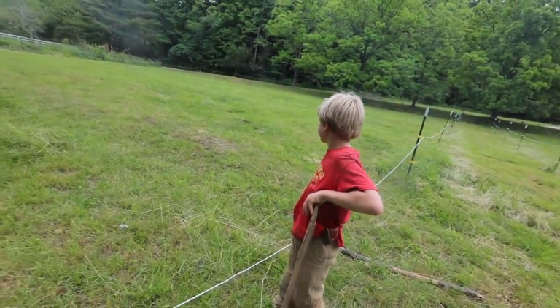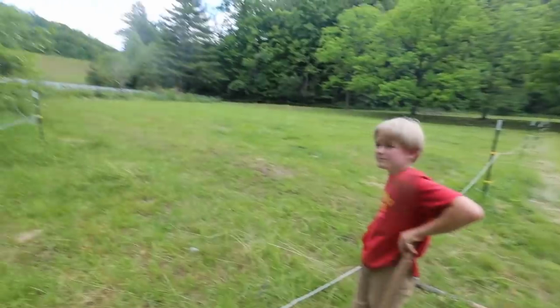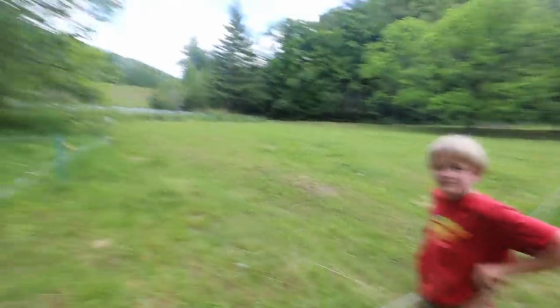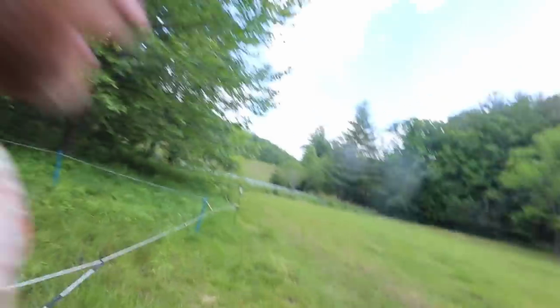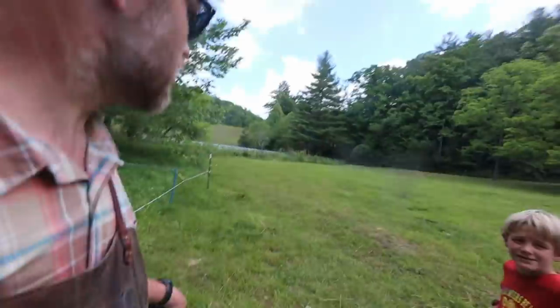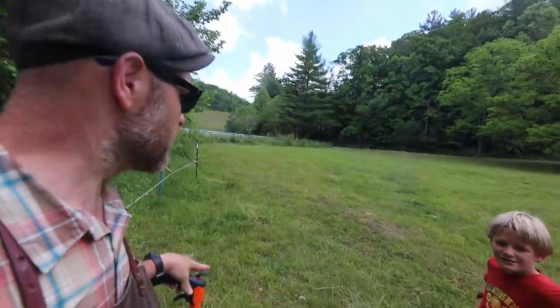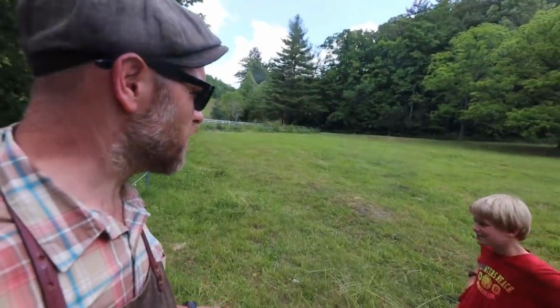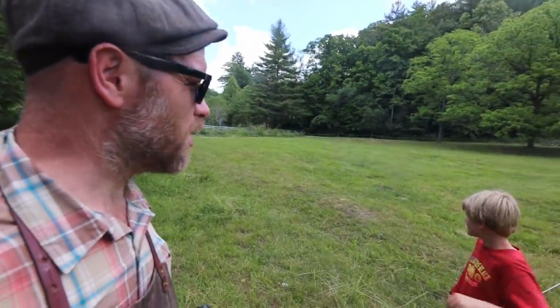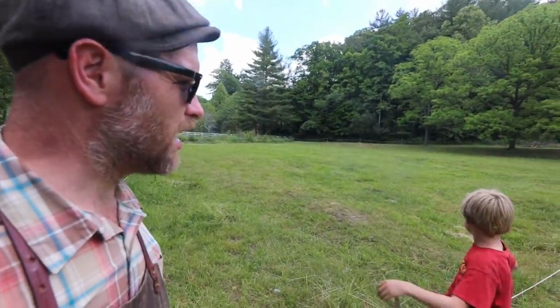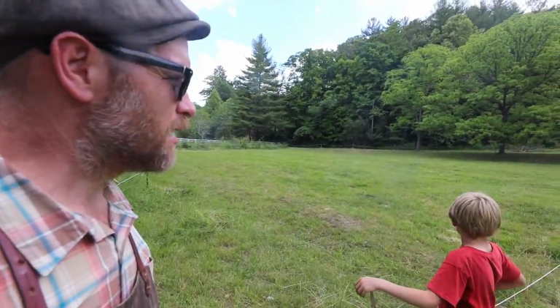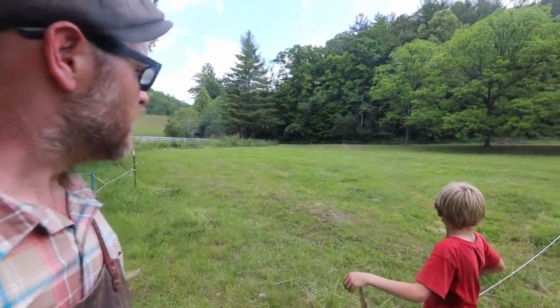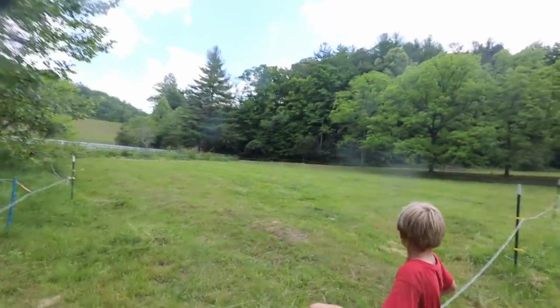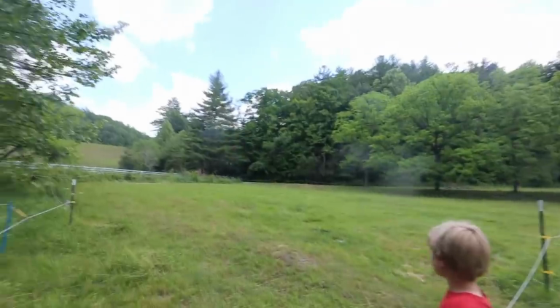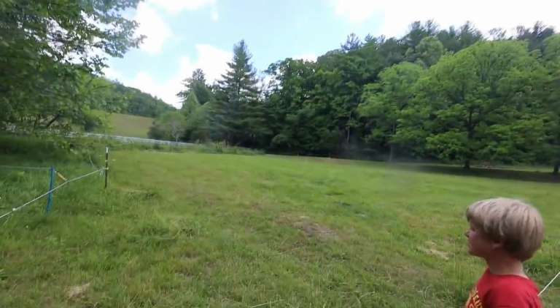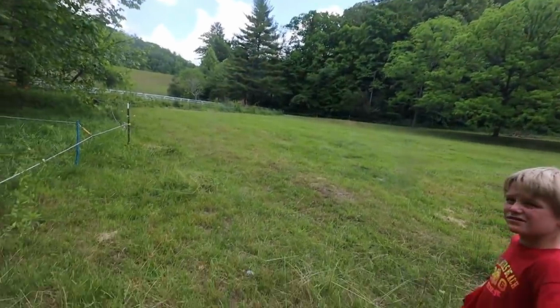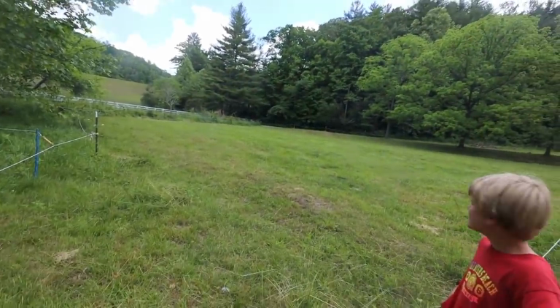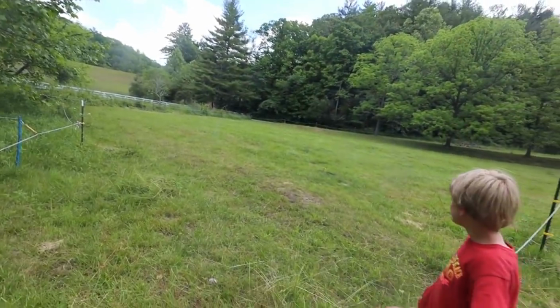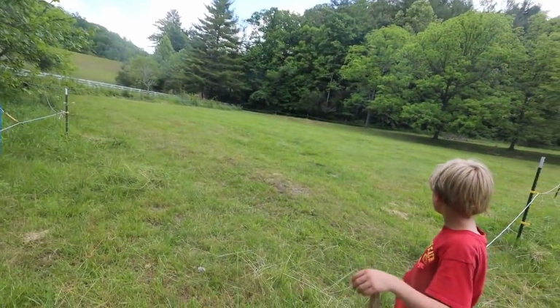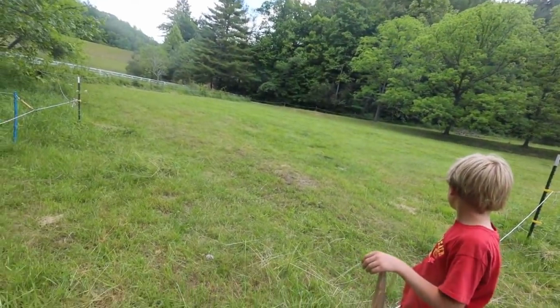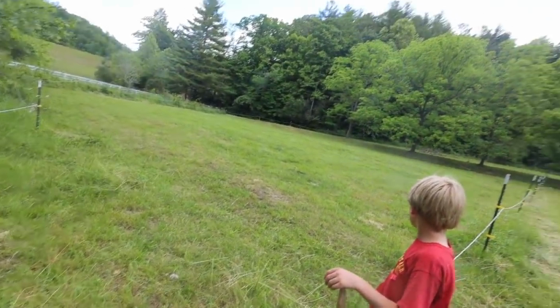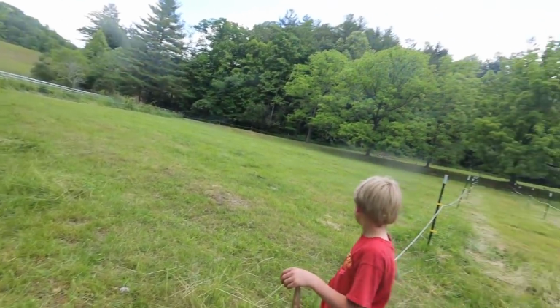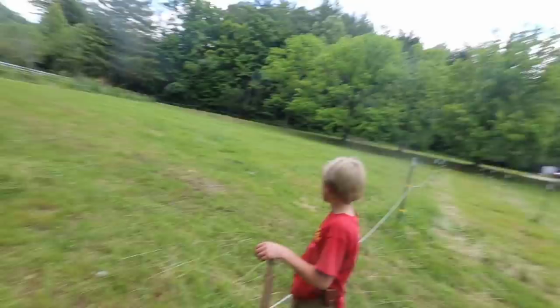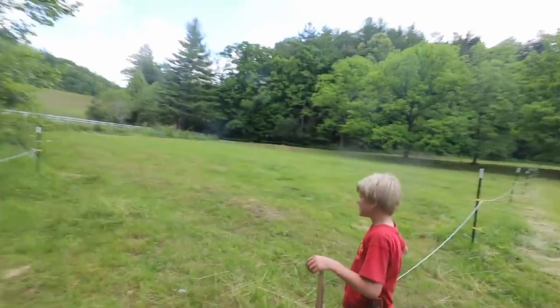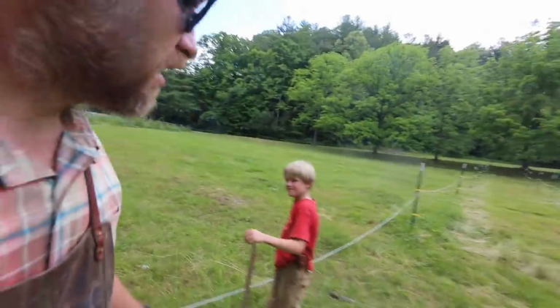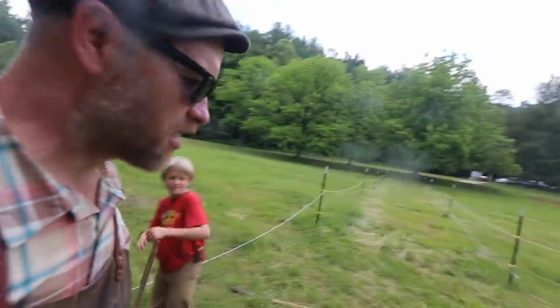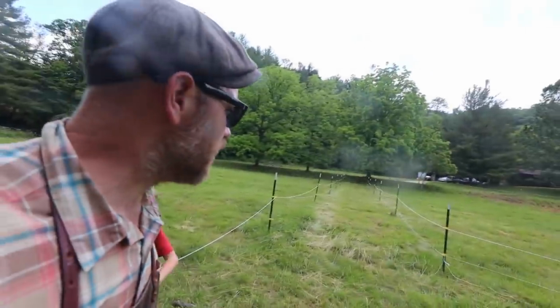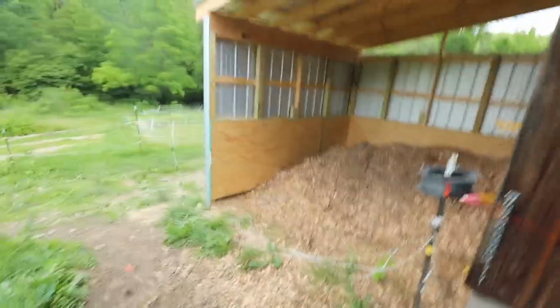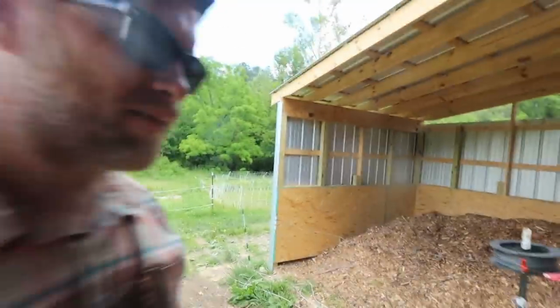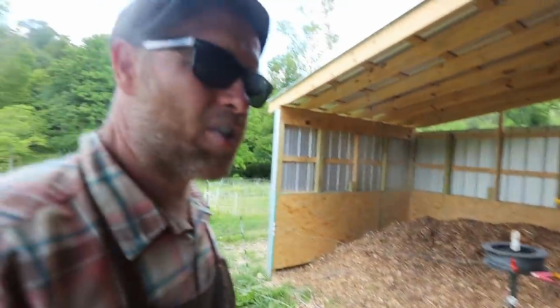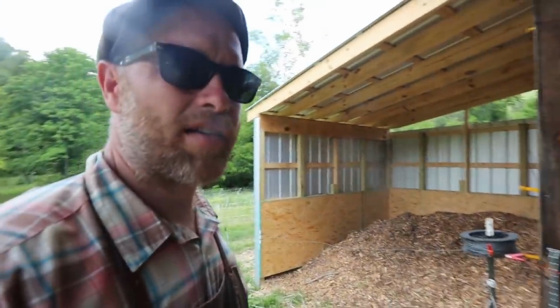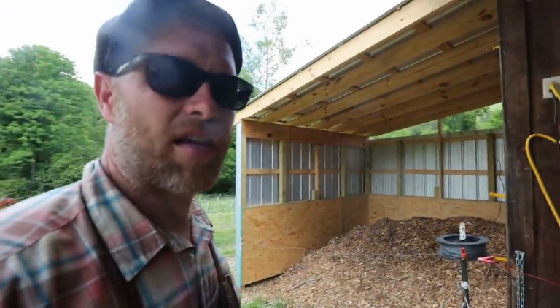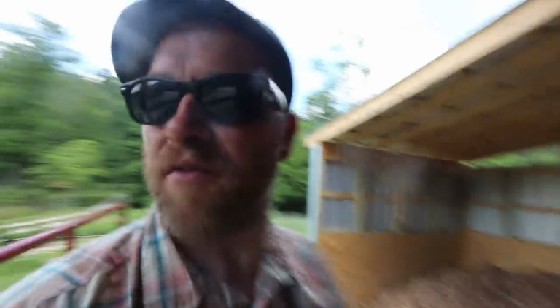Jonah, looking good out here! Cows, sheep, and chickens just went through - mowed behind them. Nice and even, looking good. He even string-trimmed the banks. Good job!